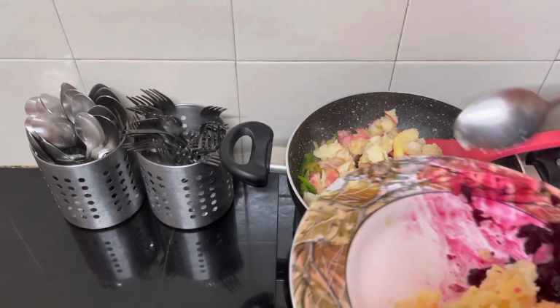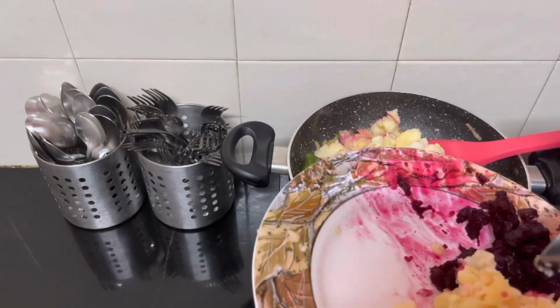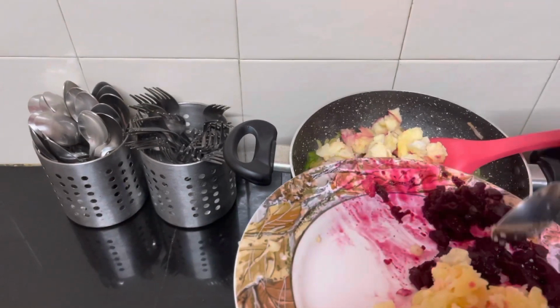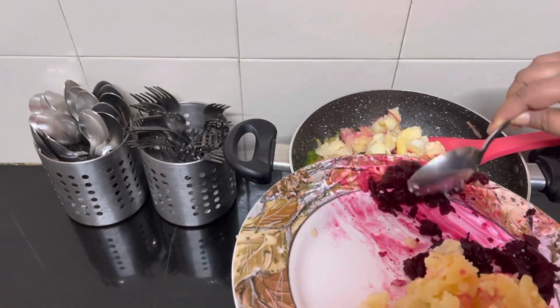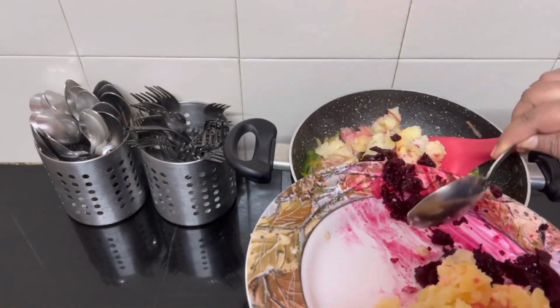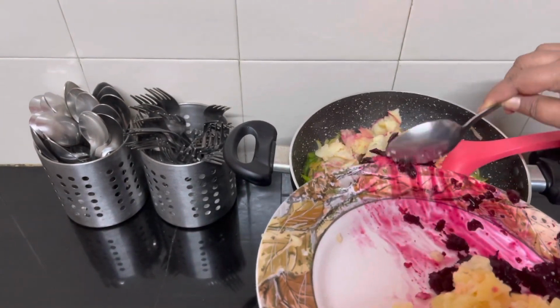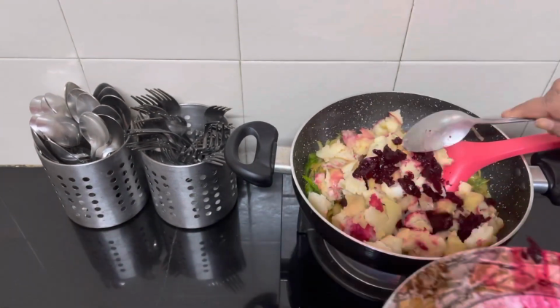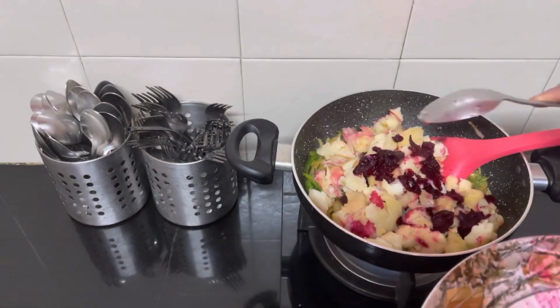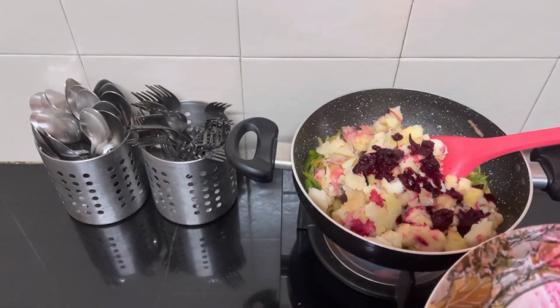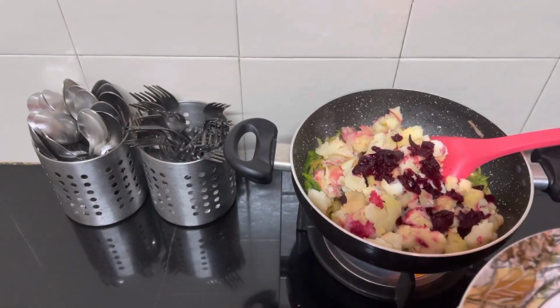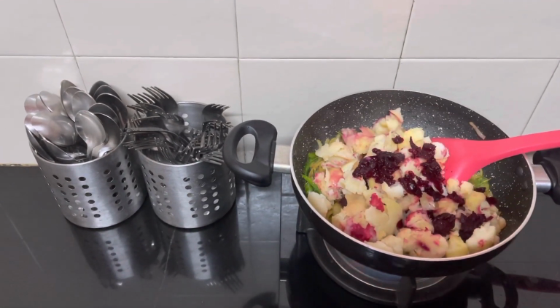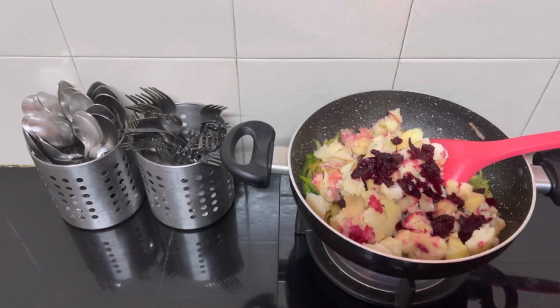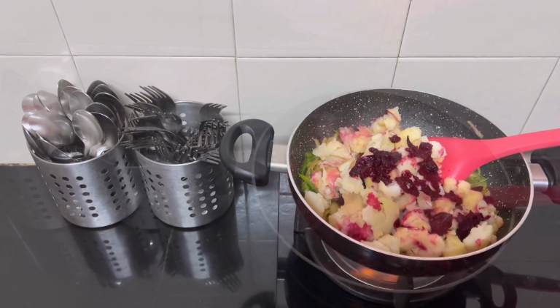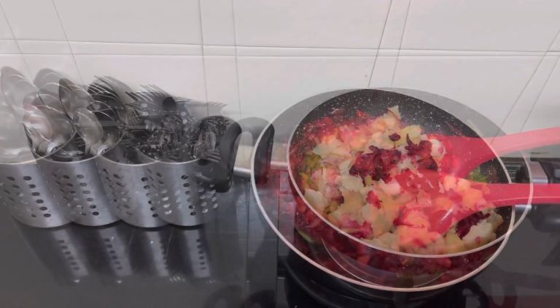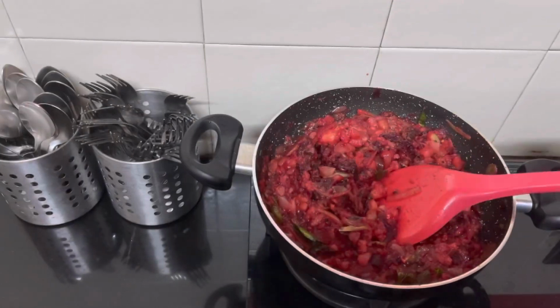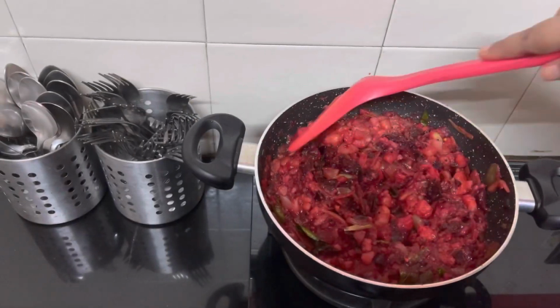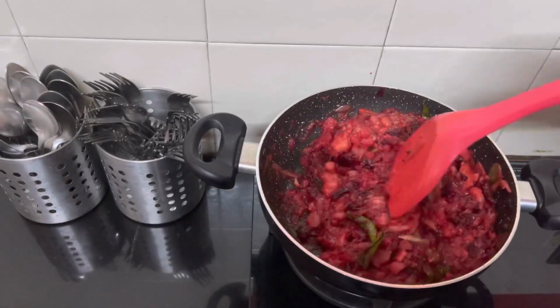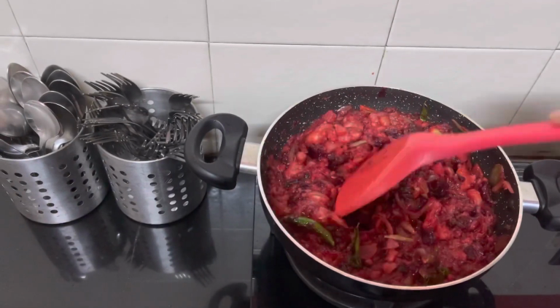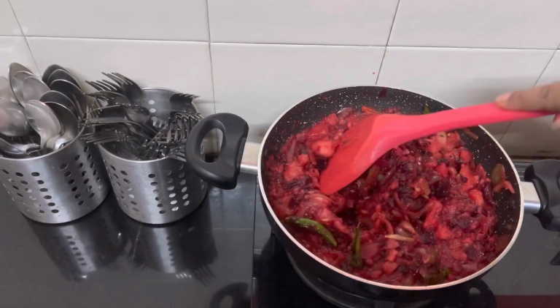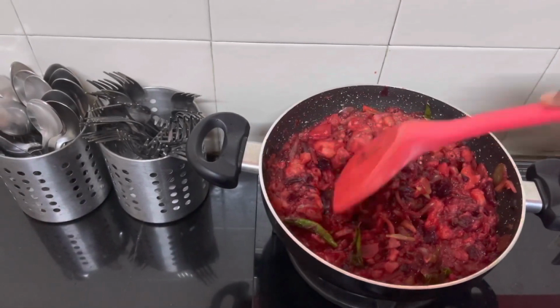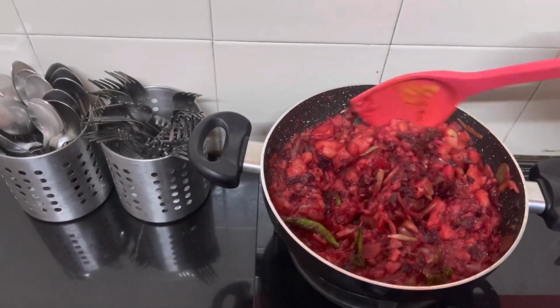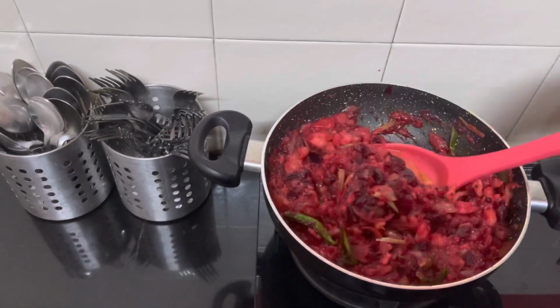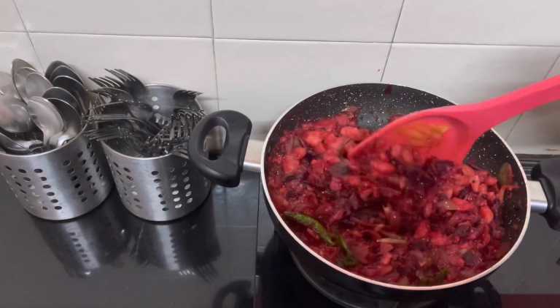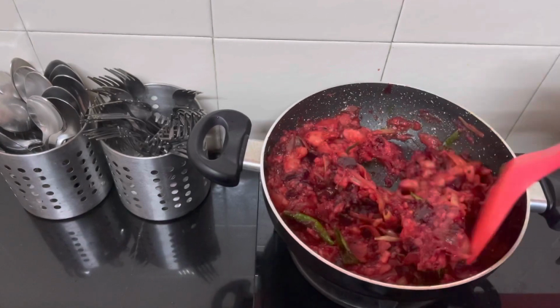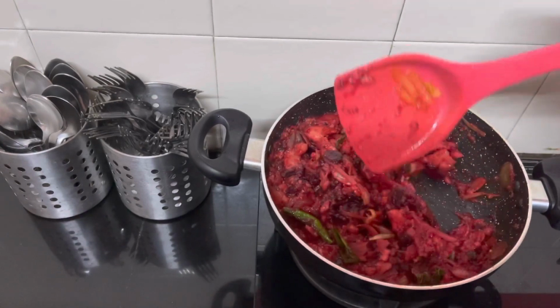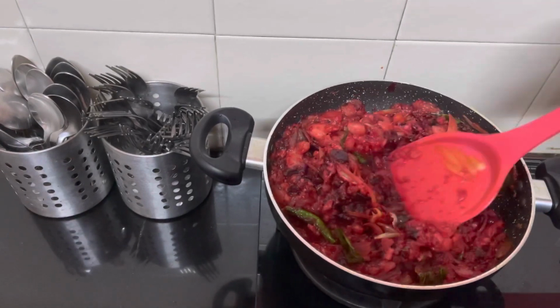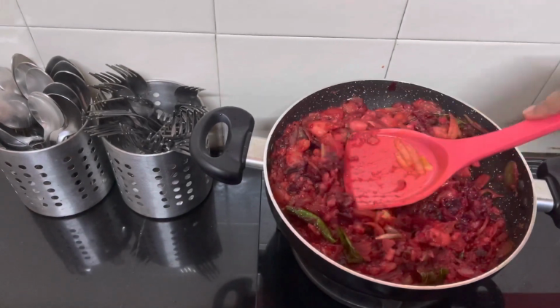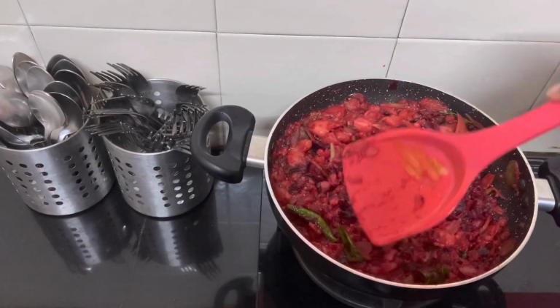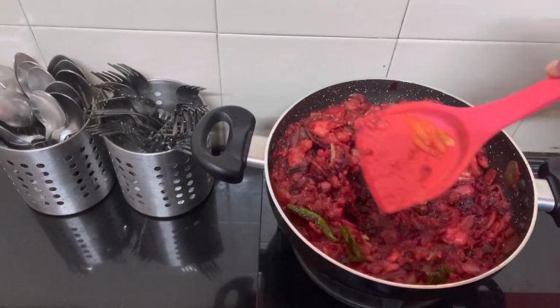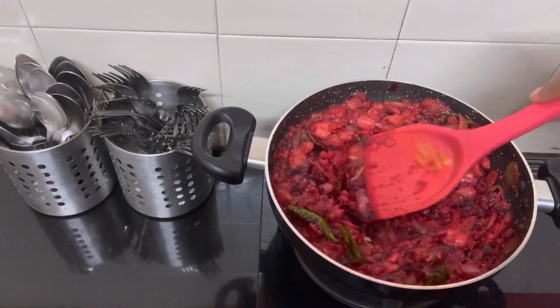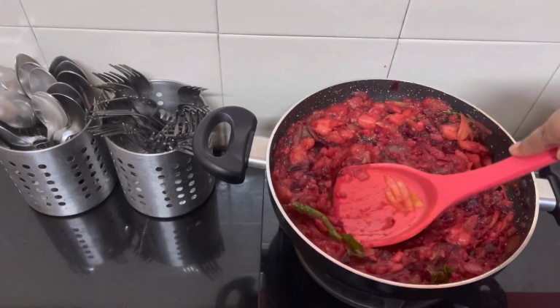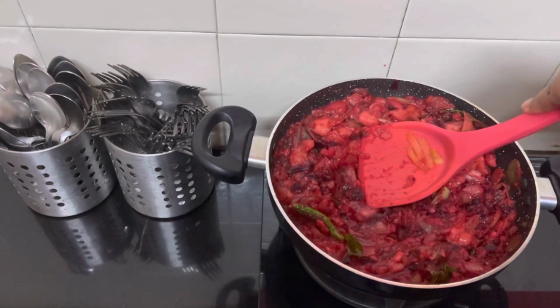Do try it at home — it's very interesting and children will also like the color. This is mixed well. The consistency should not be too liquidy. Now let's make the dosa.